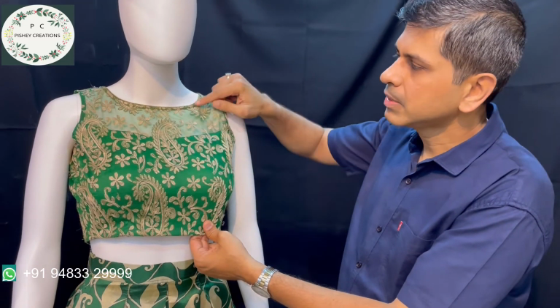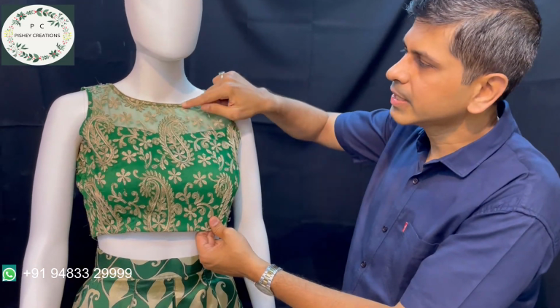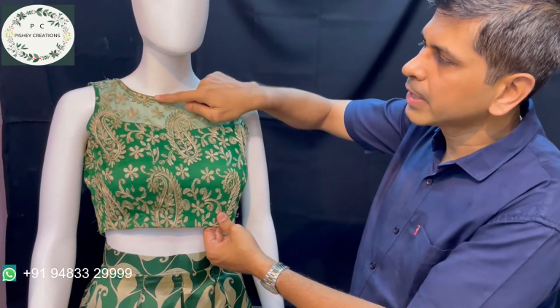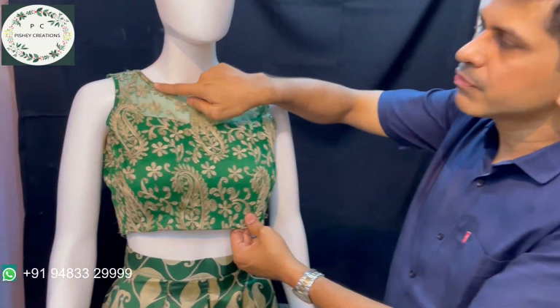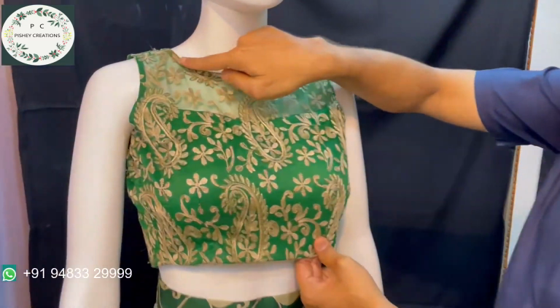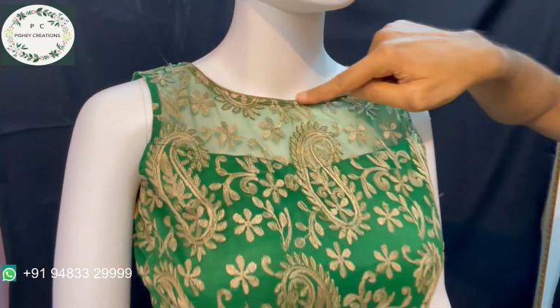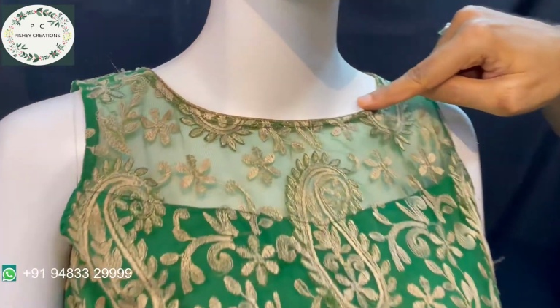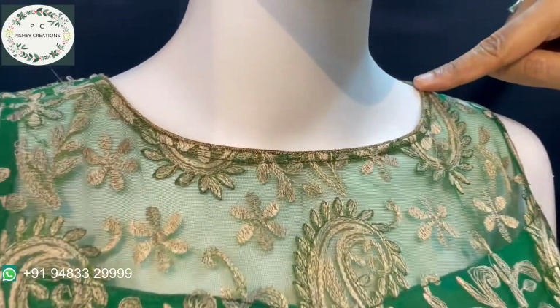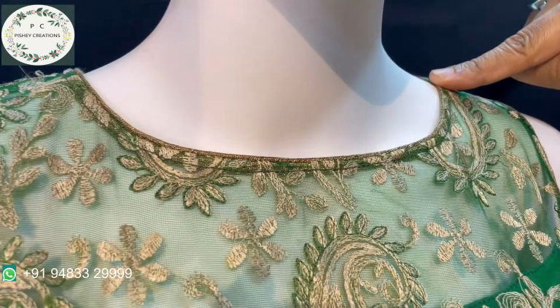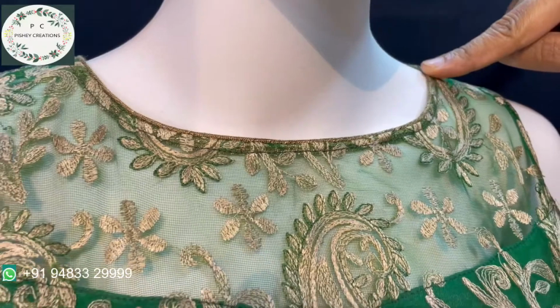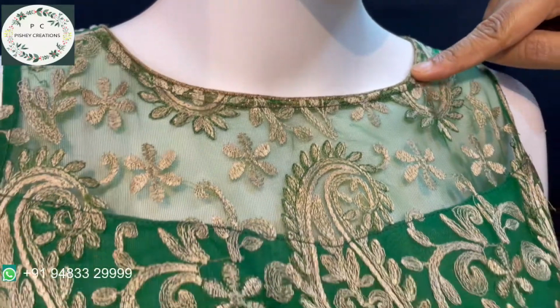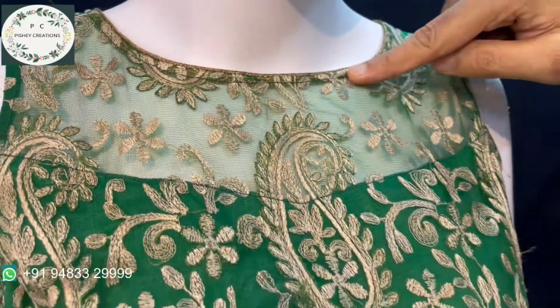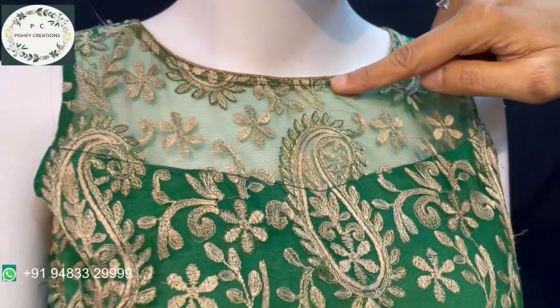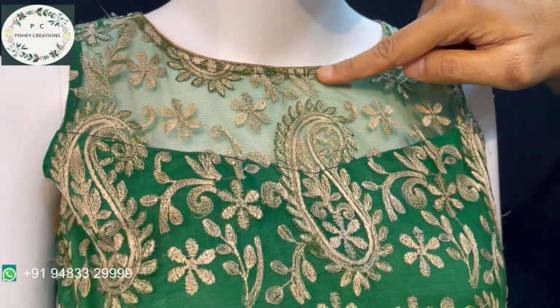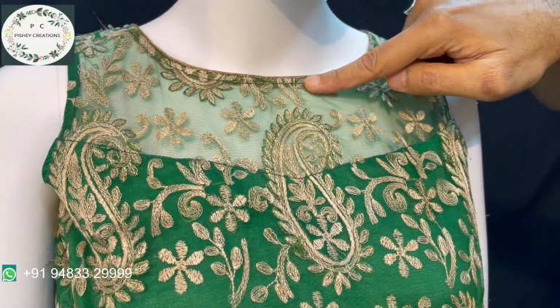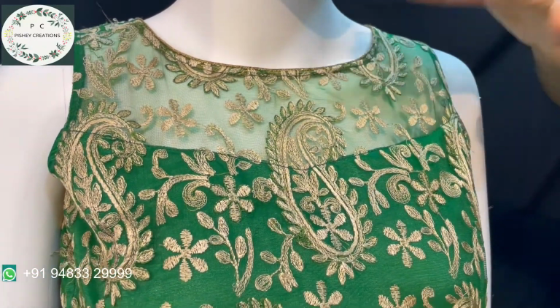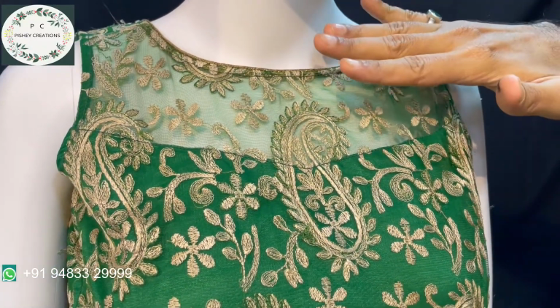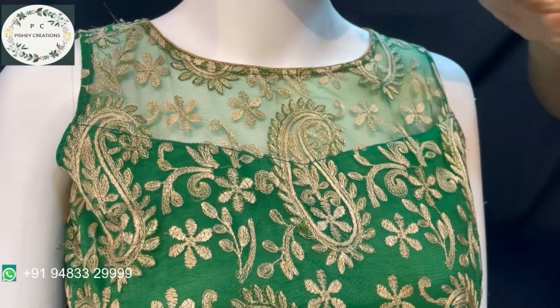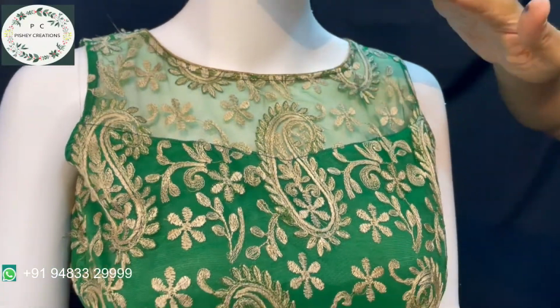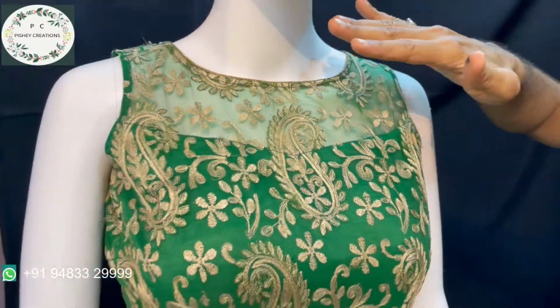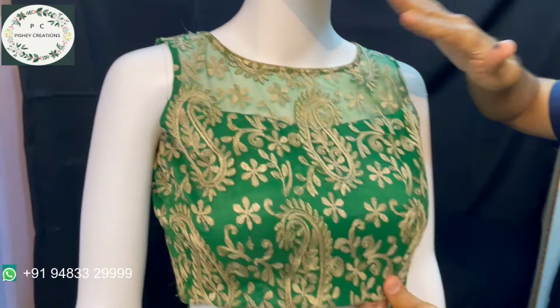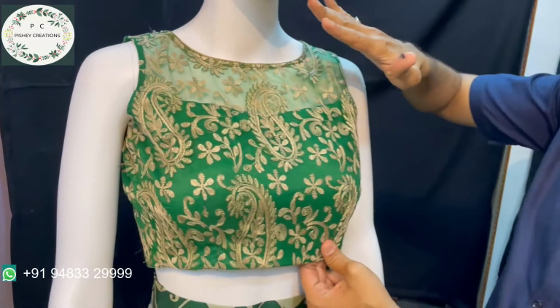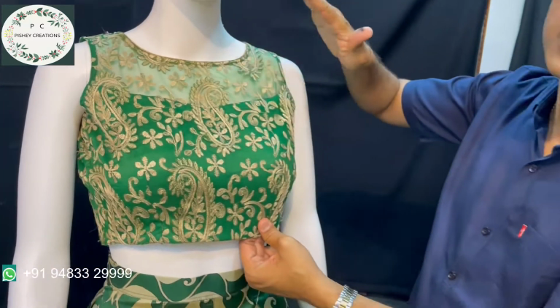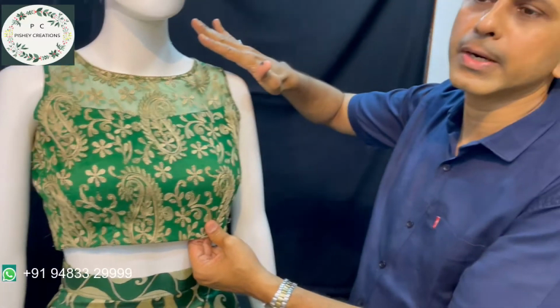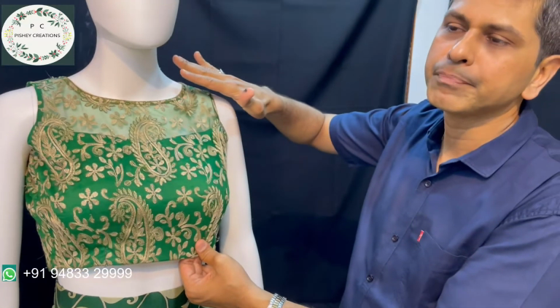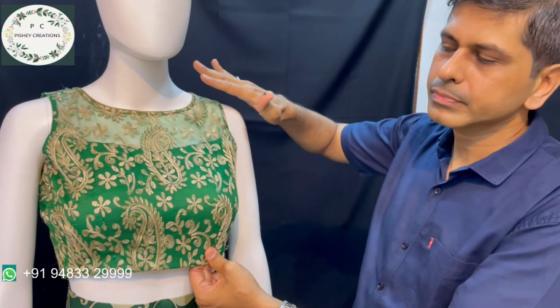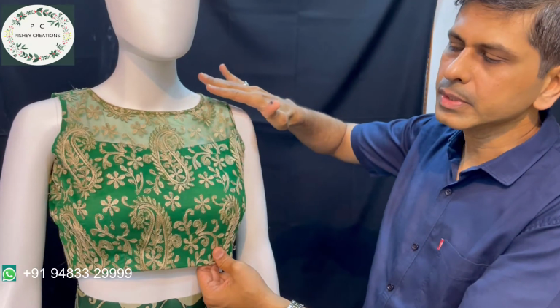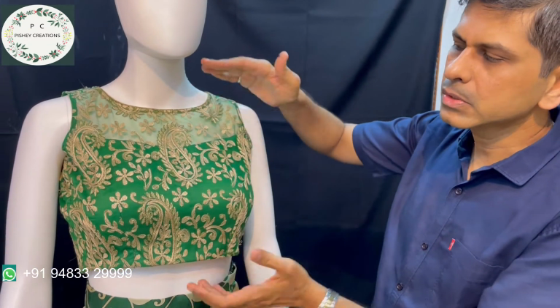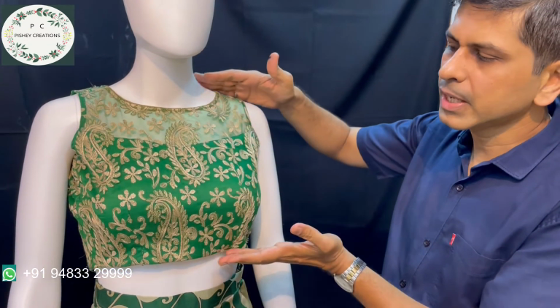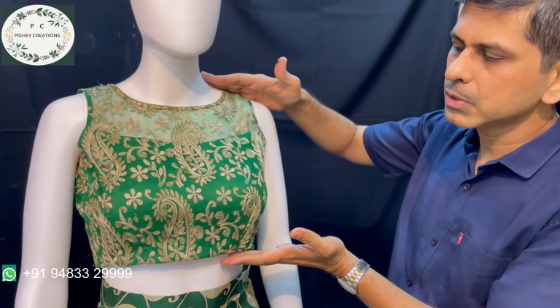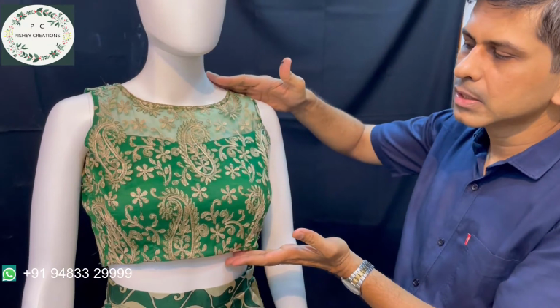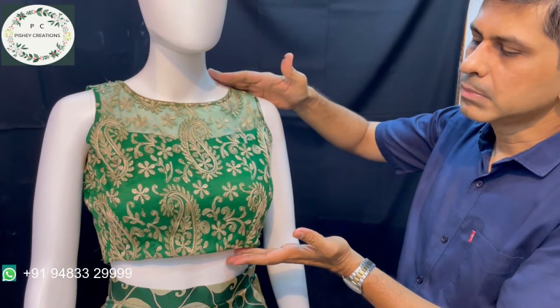Some antique shimmer piping and fine beading work has been done around the neck. The customer had asked me to do a boat neck, and I have done the boat neck. Of late, for ghagras, boat necks are very much in trend now. So that covers the blouse.